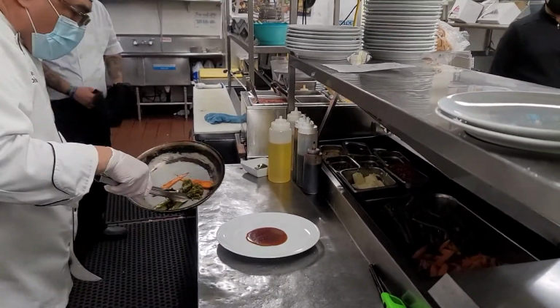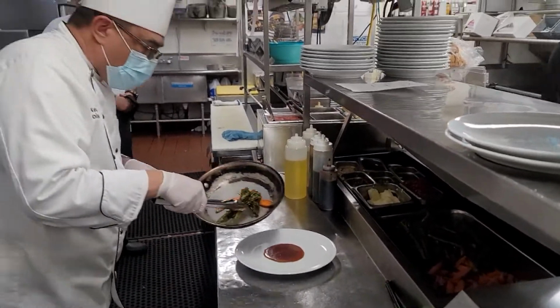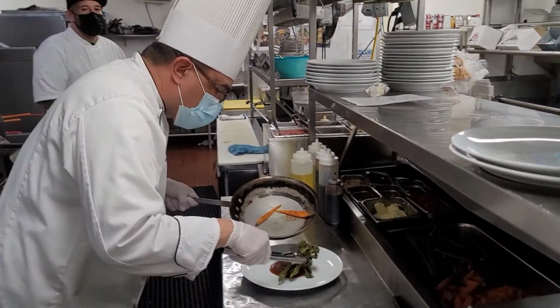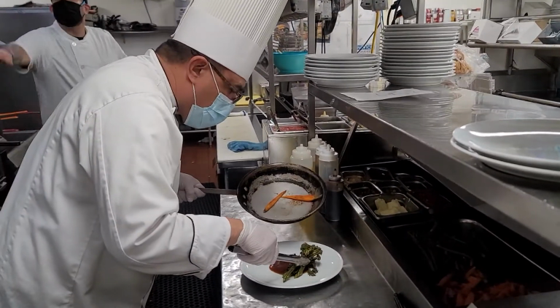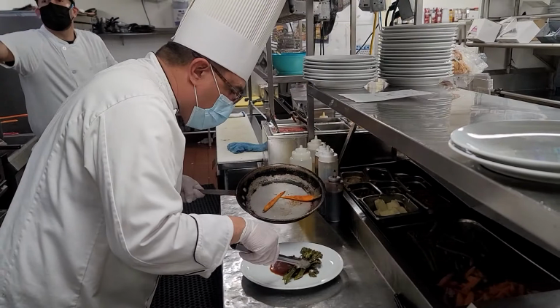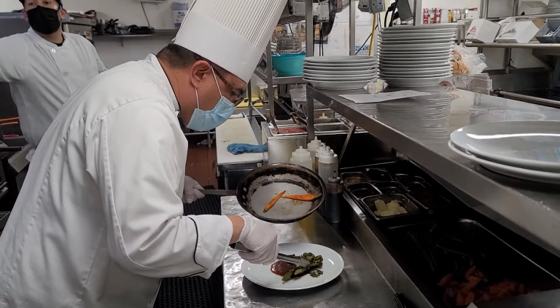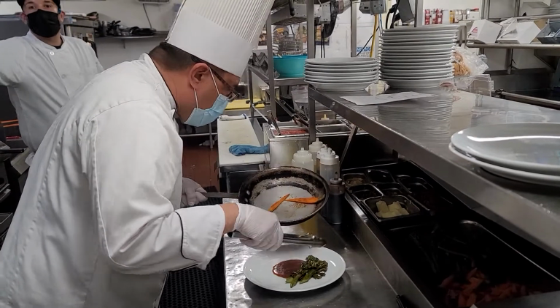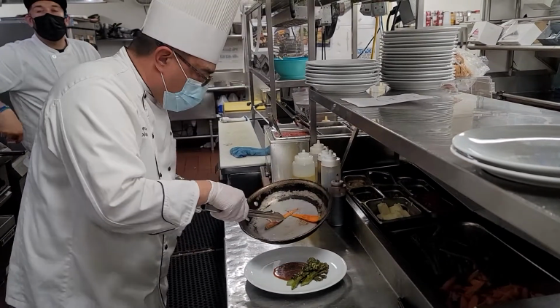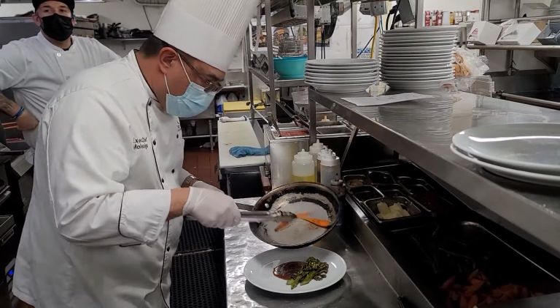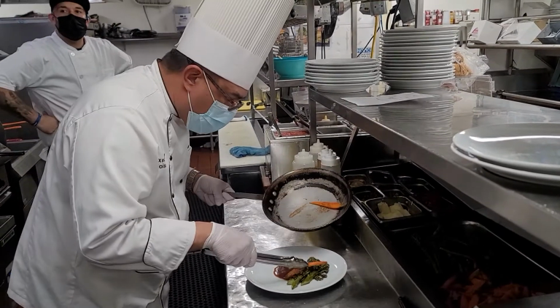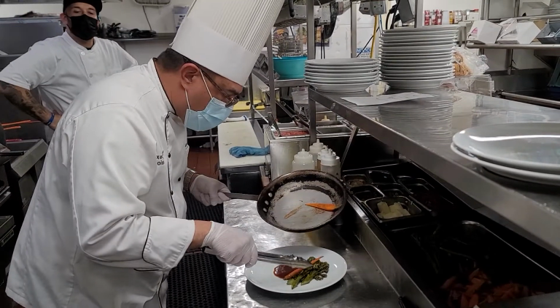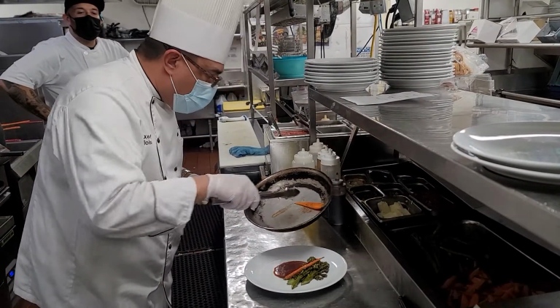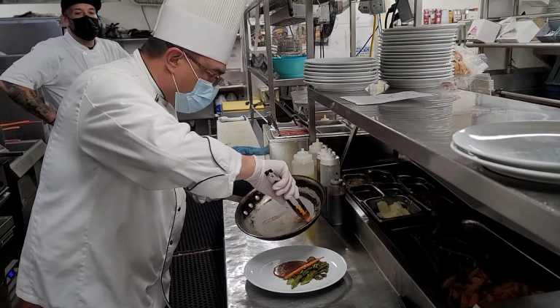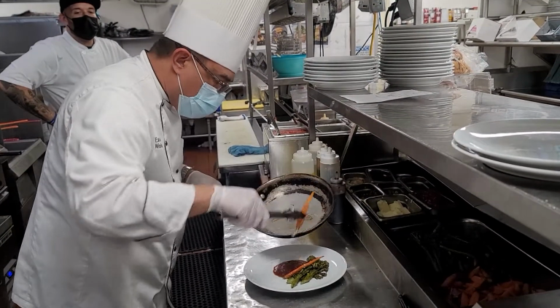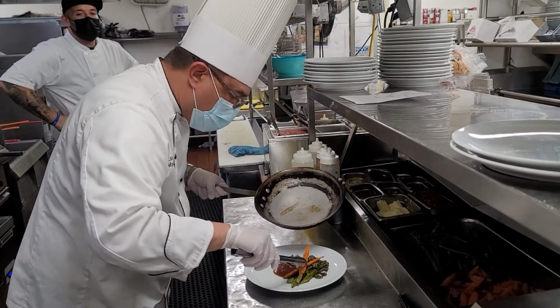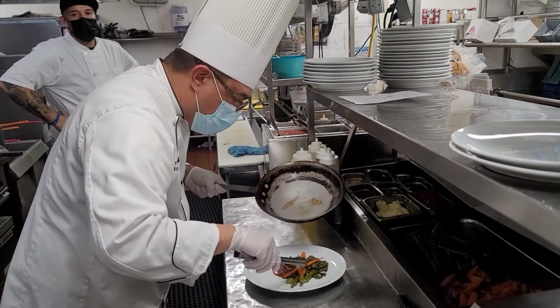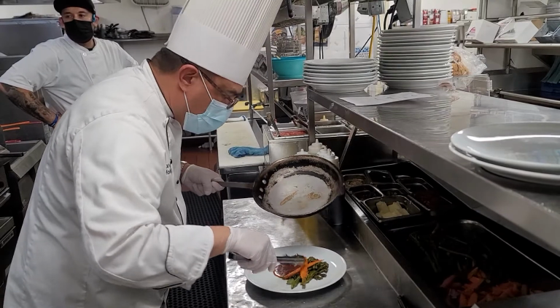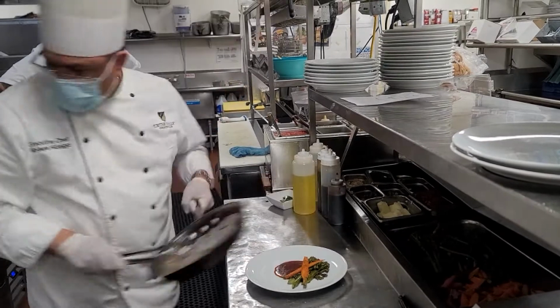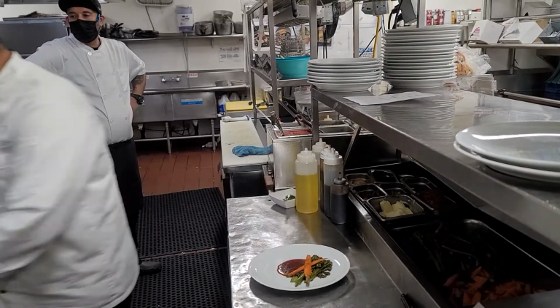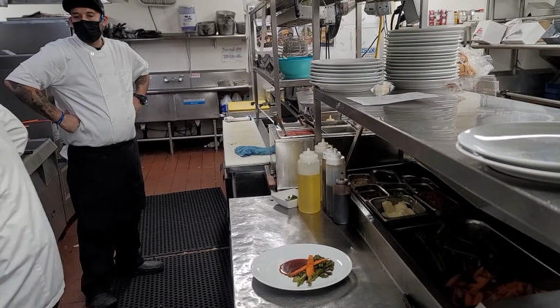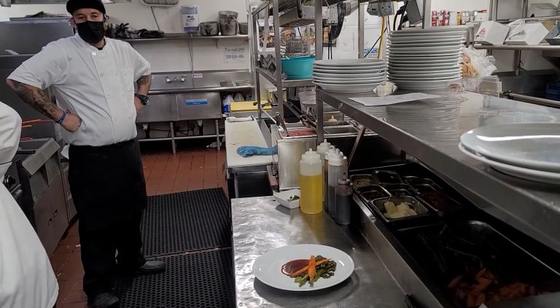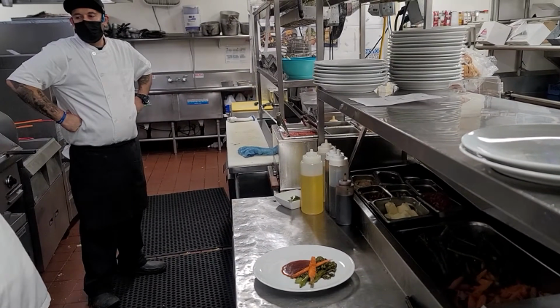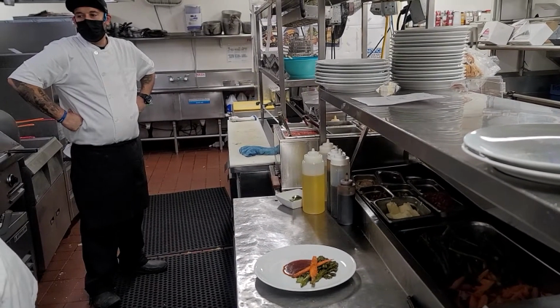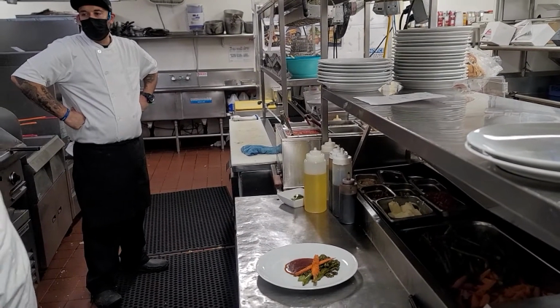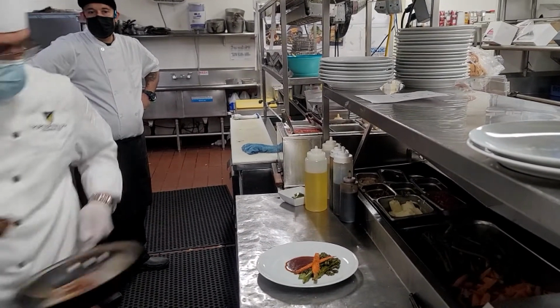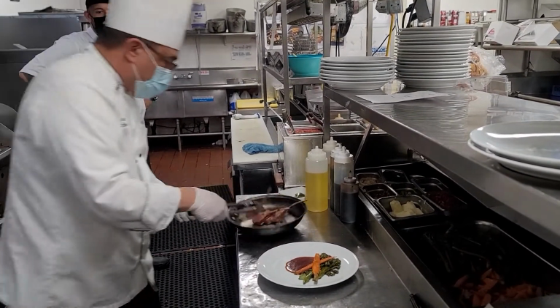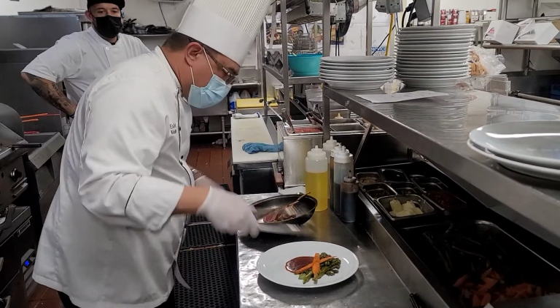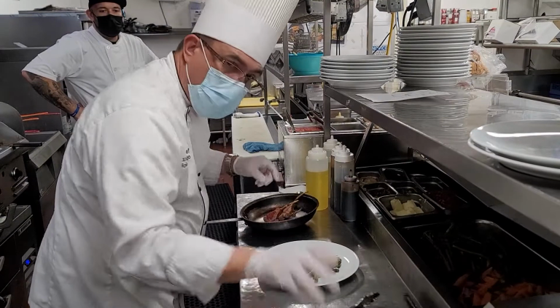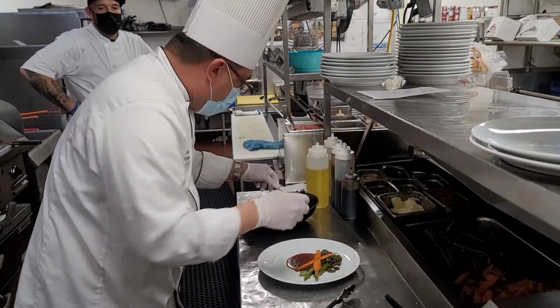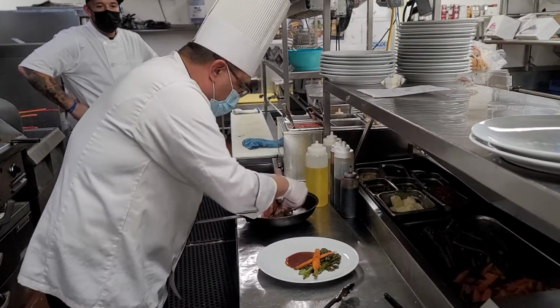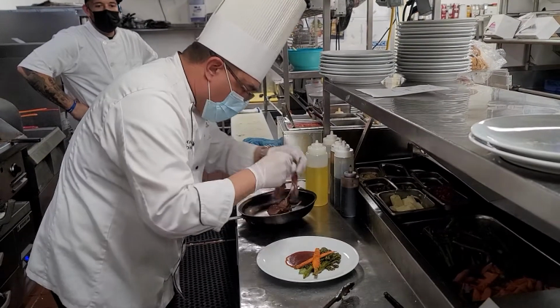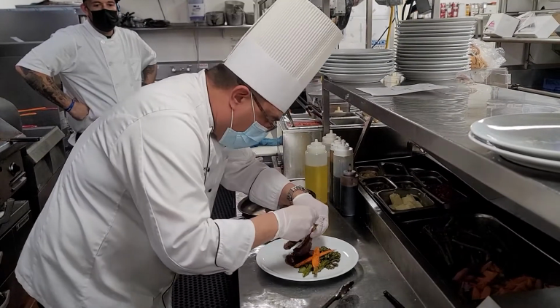We're going to do the vegetables first — baby carrots. Then we're going to do the lamb chops. I'm going to do that with my hand, which is better.